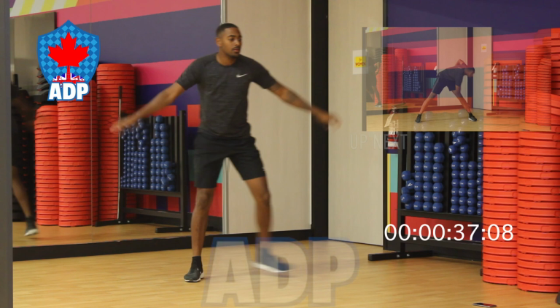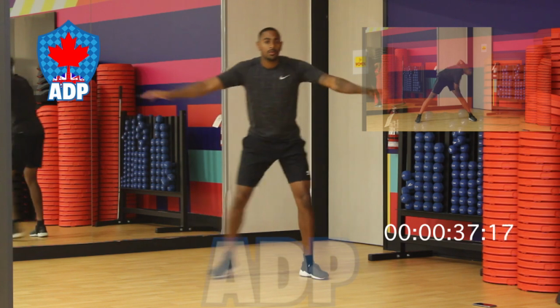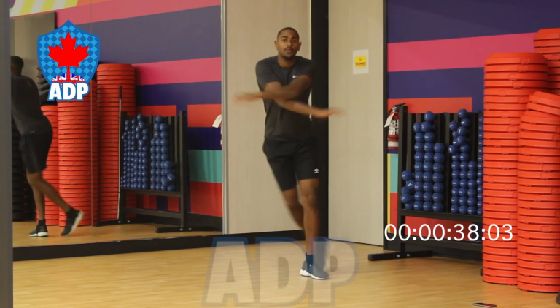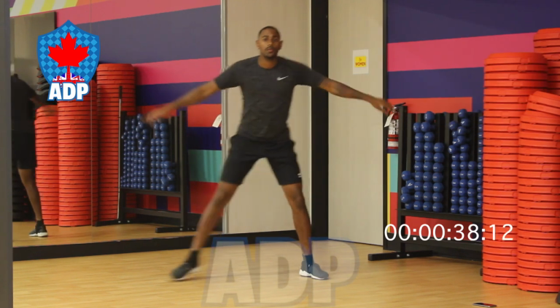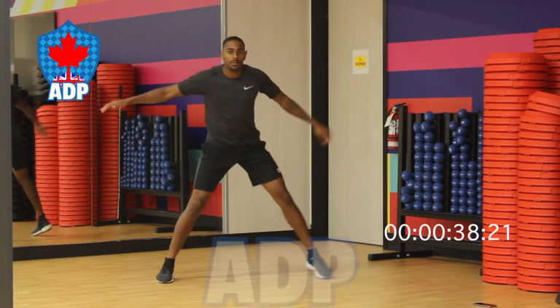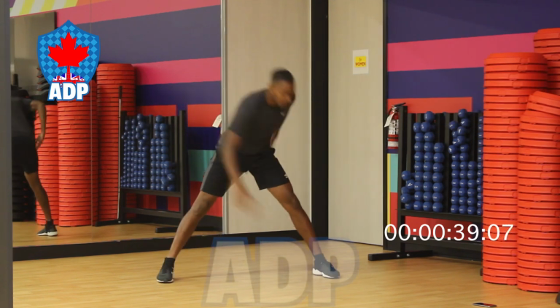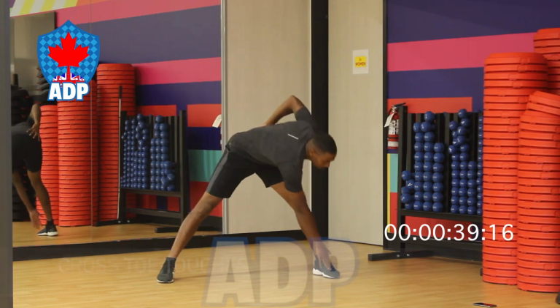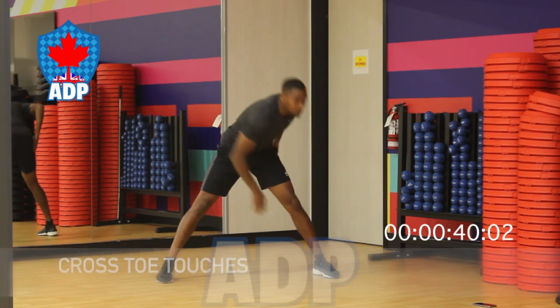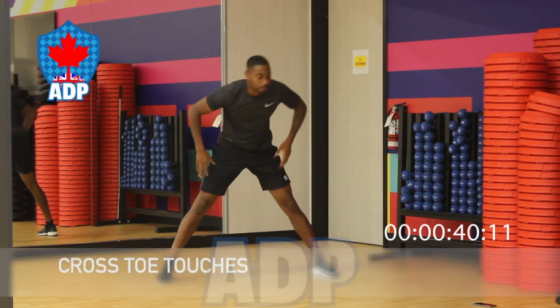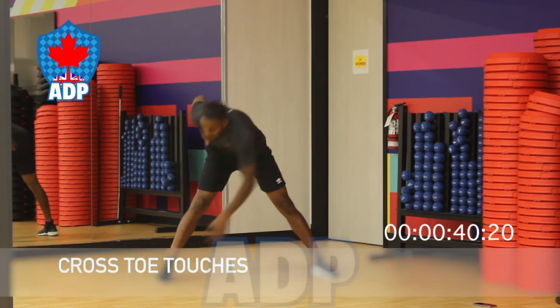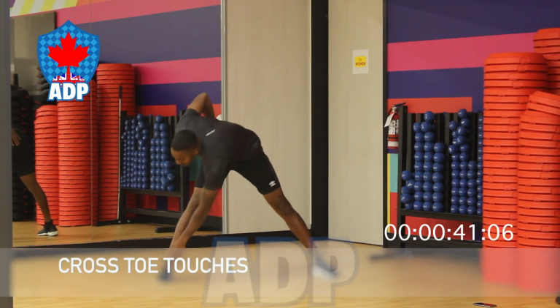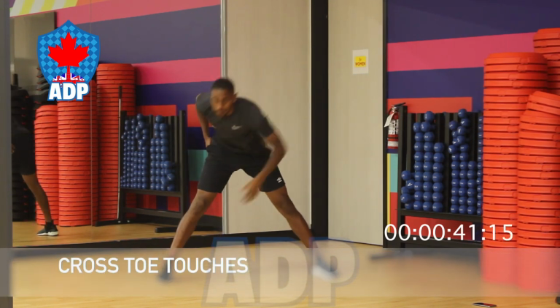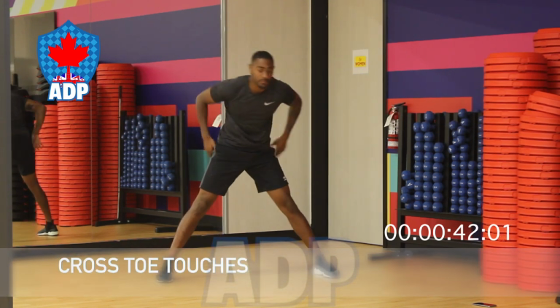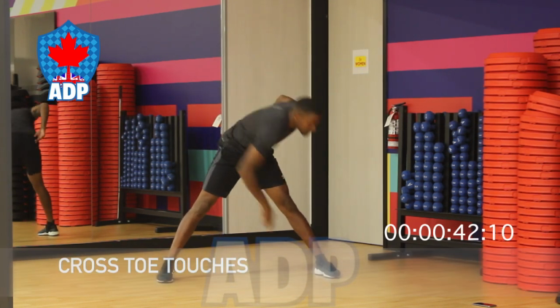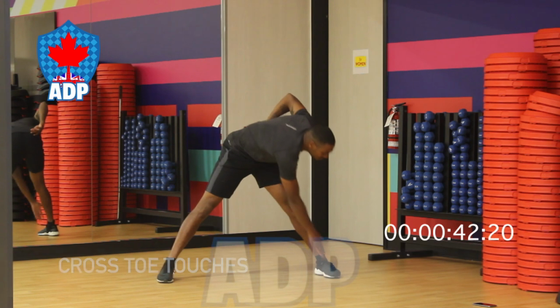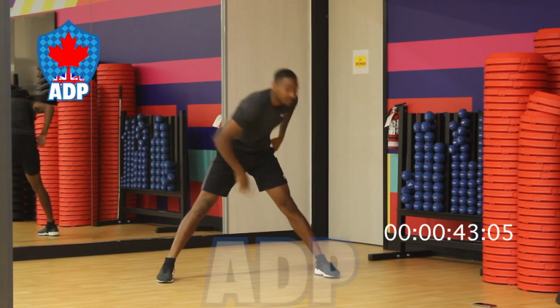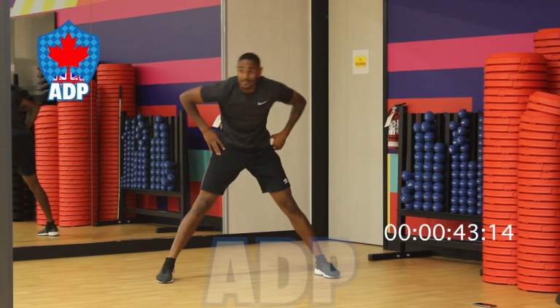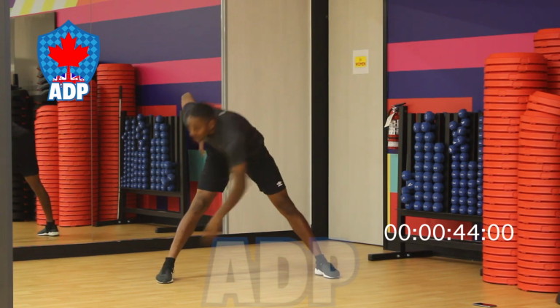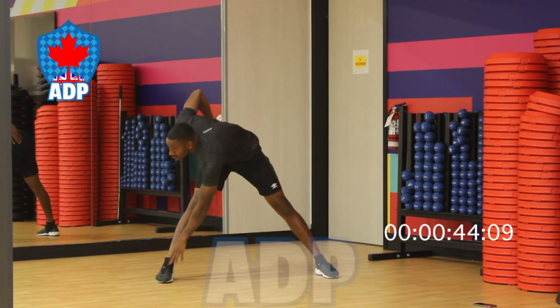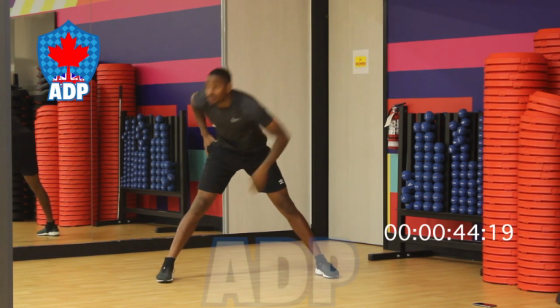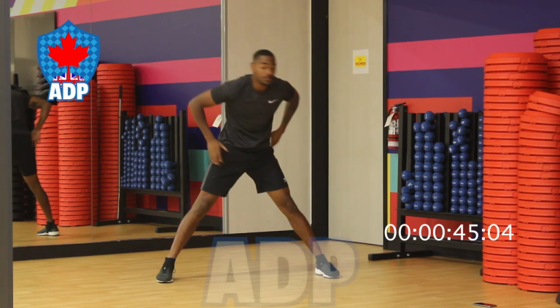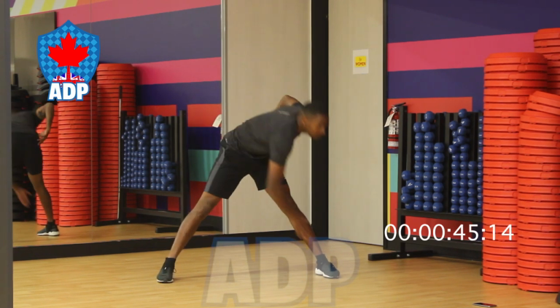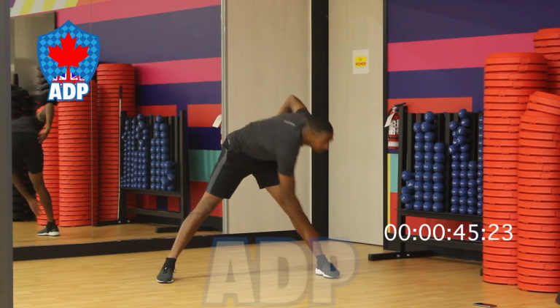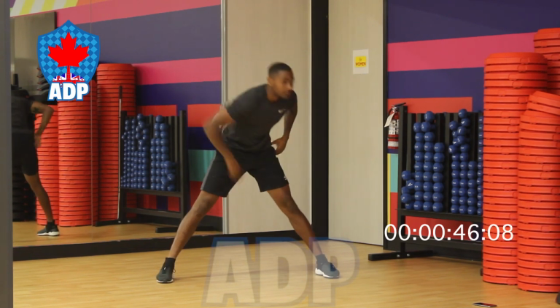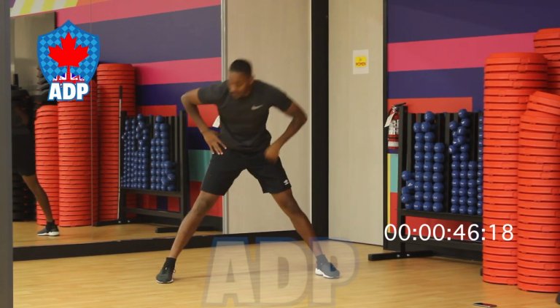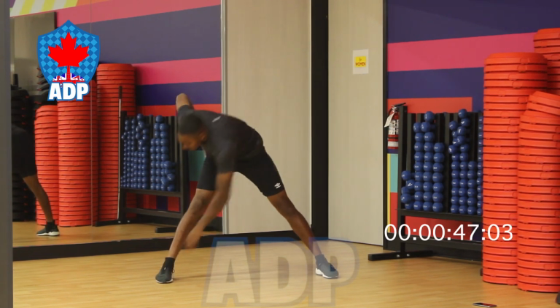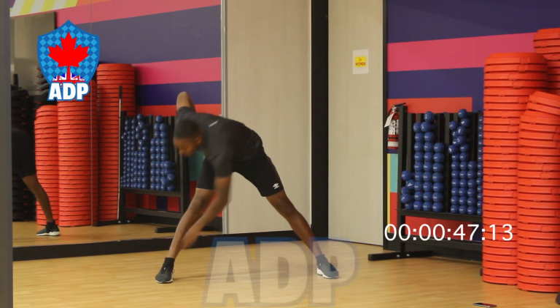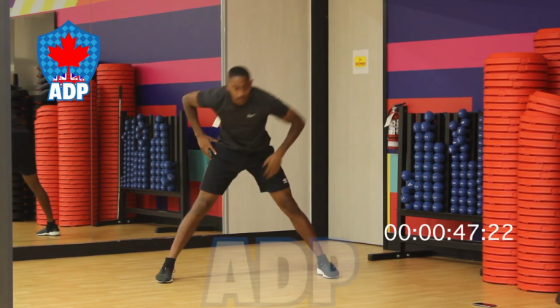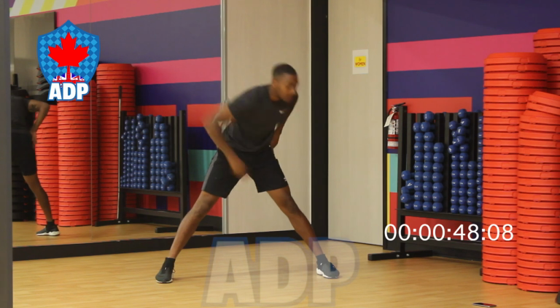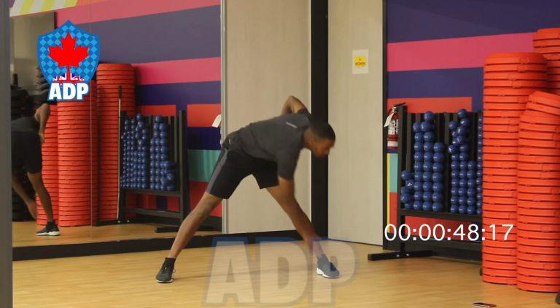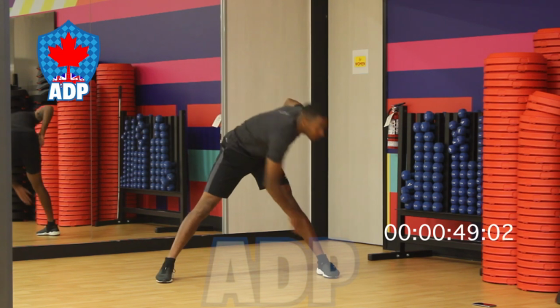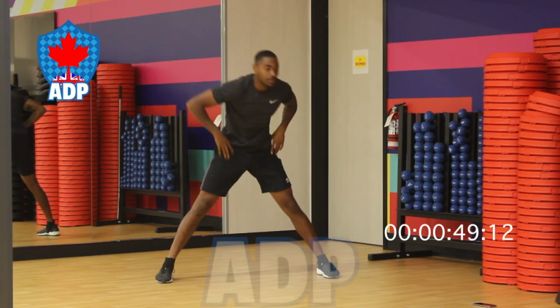Up next we have our cross toe touches. What we're going to do is take our right arm and touch our left toe, and then take our left arm and touch our right toe, alternating each time from left to right, maintaining the same pace.